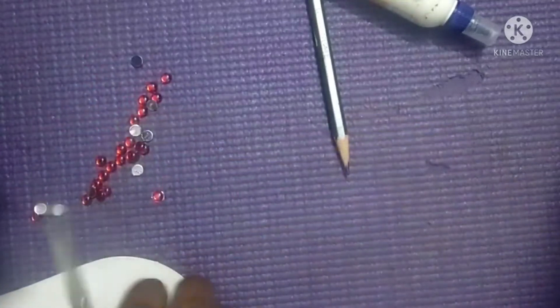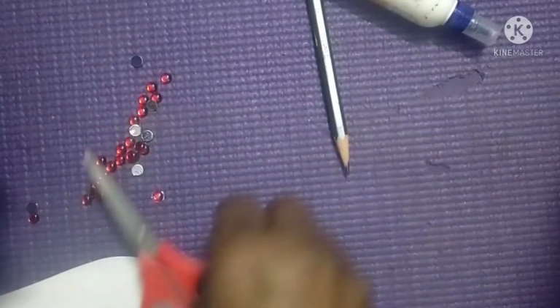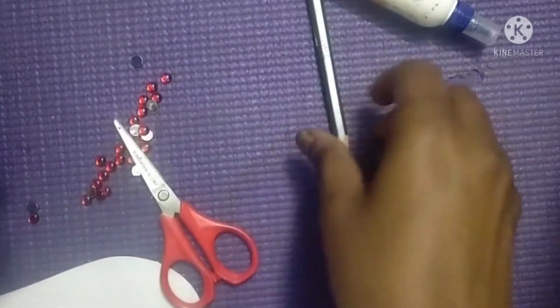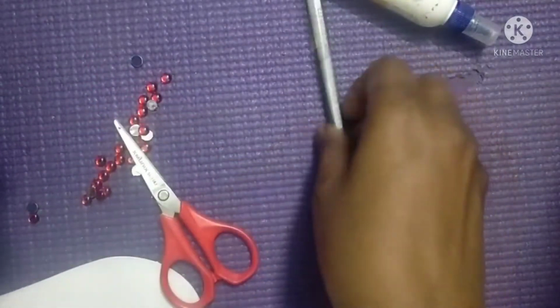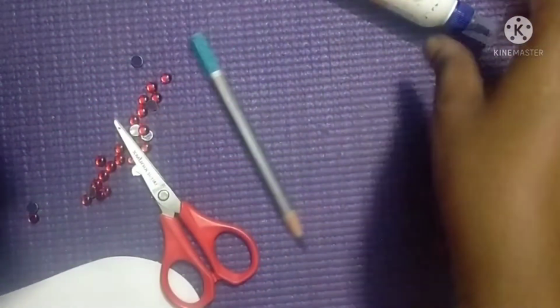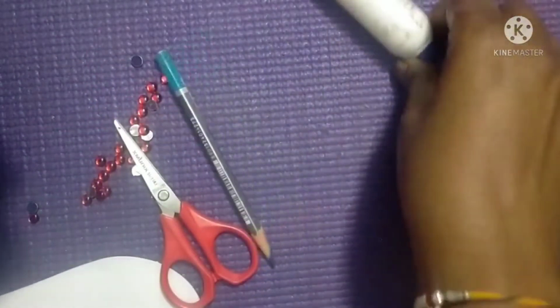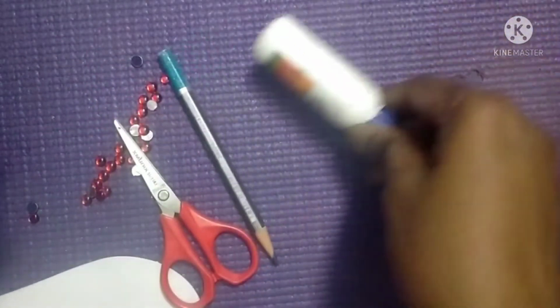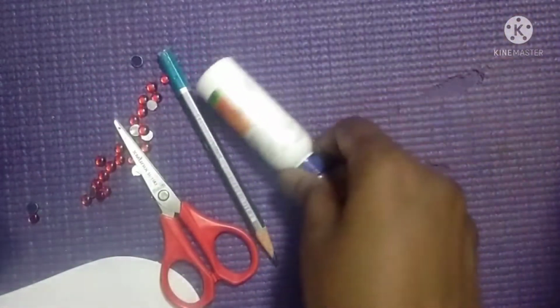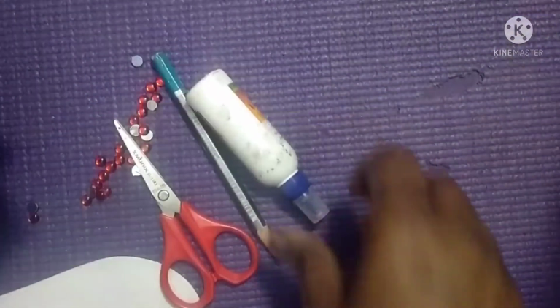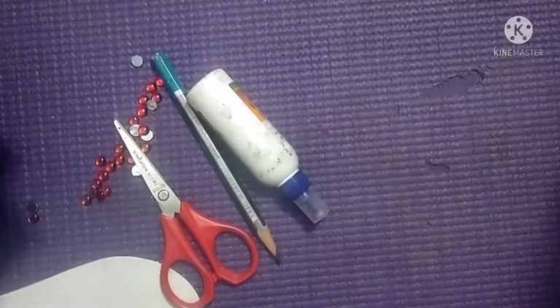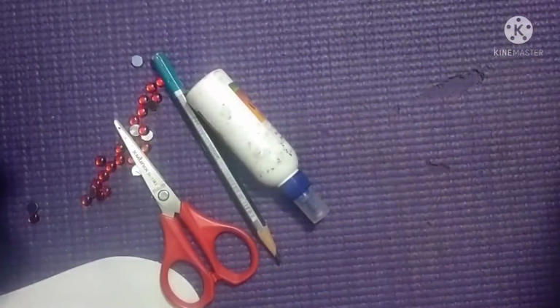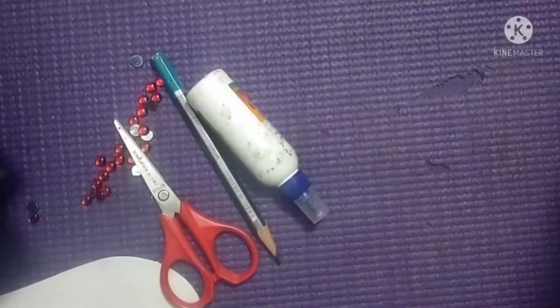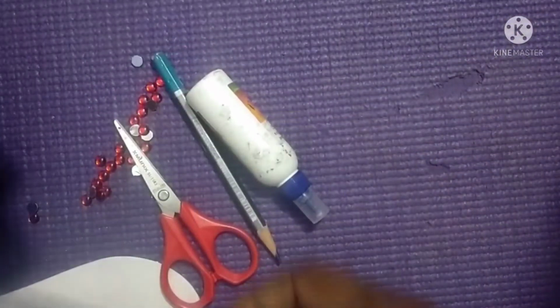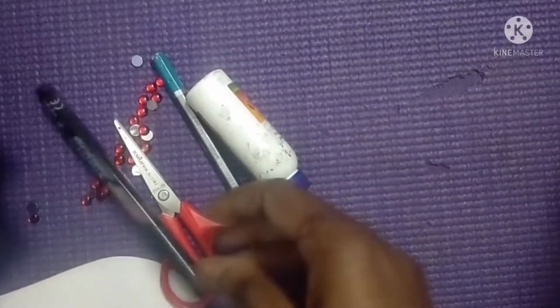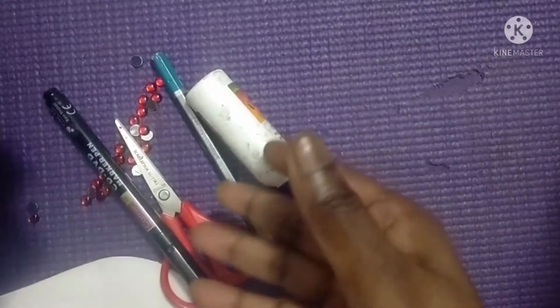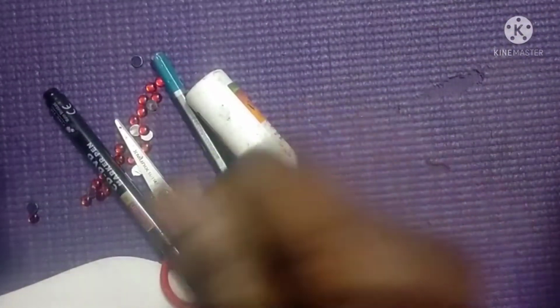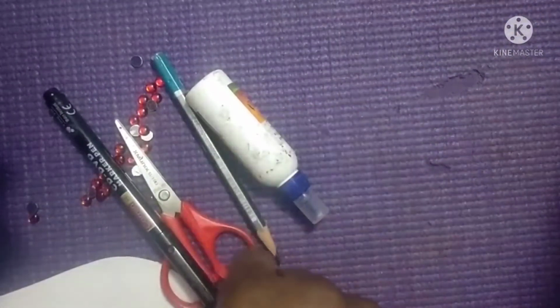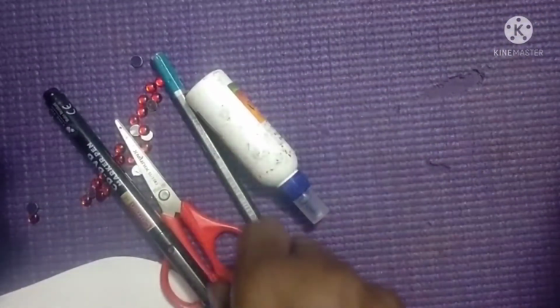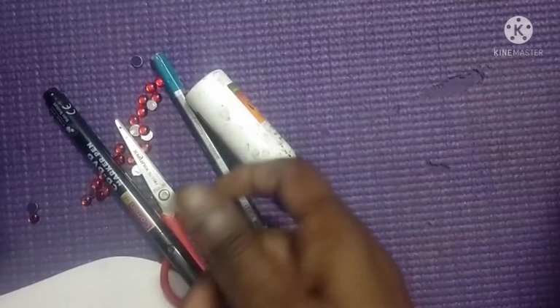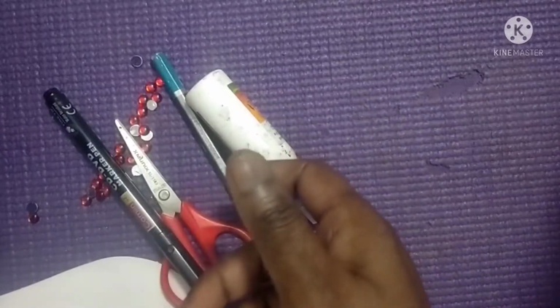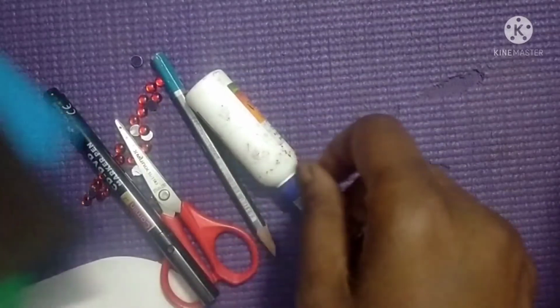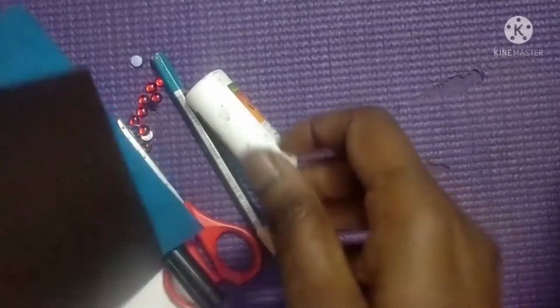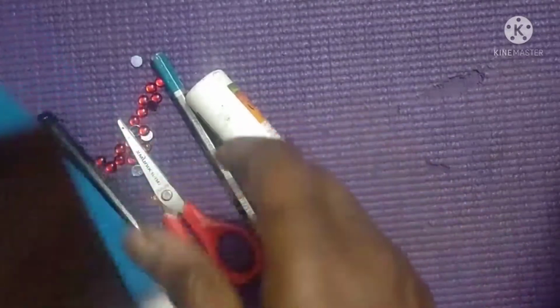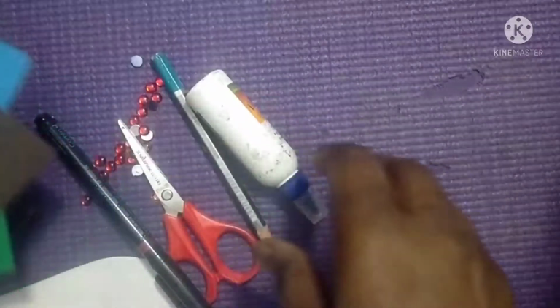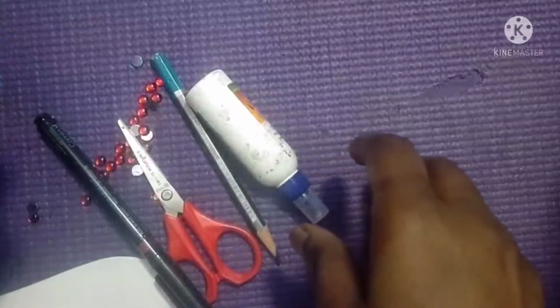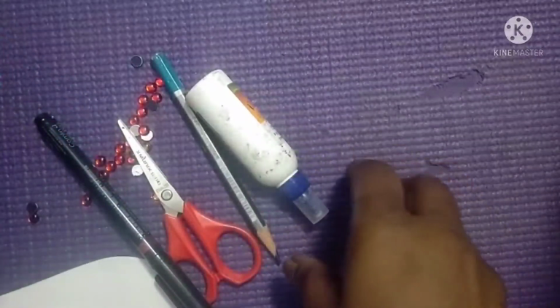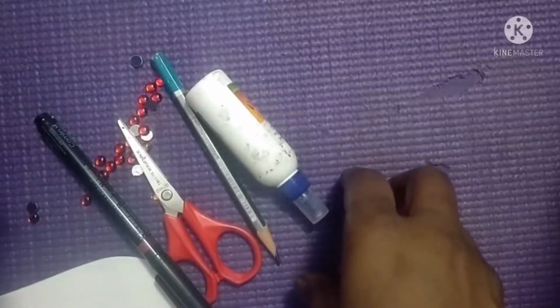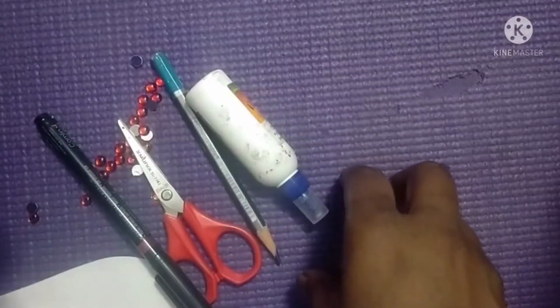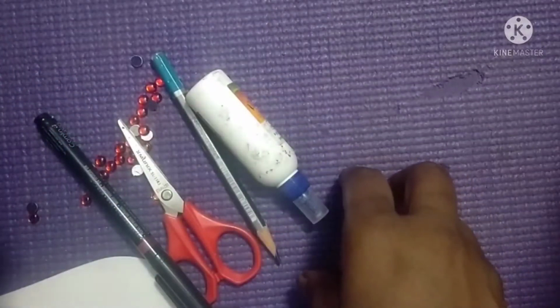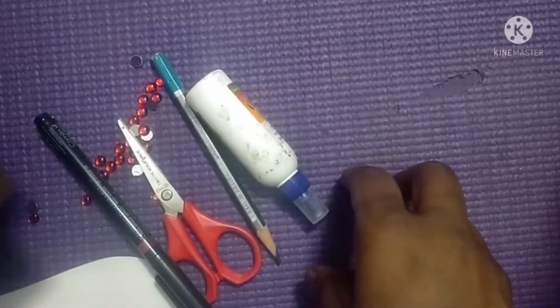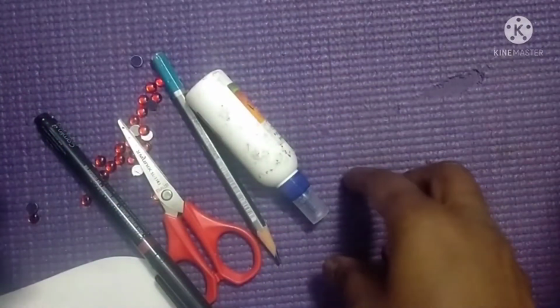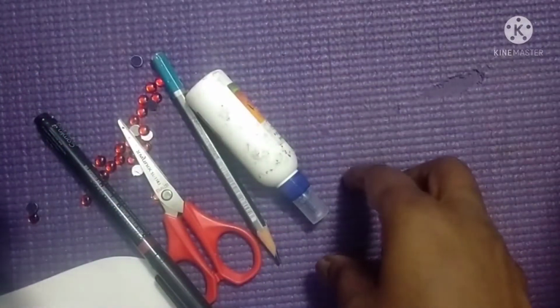Then scissor, popsicle stick, scale, pencil — whatever material you want you can use. So let's start.